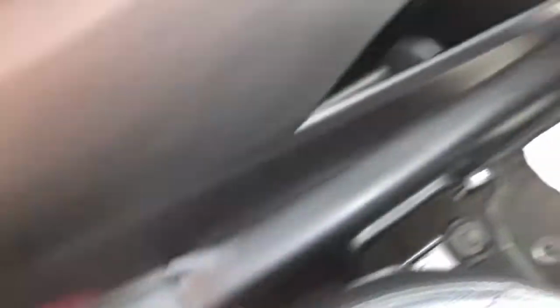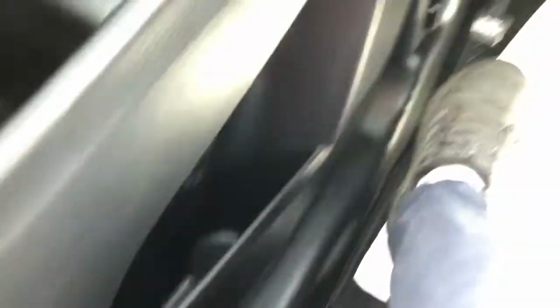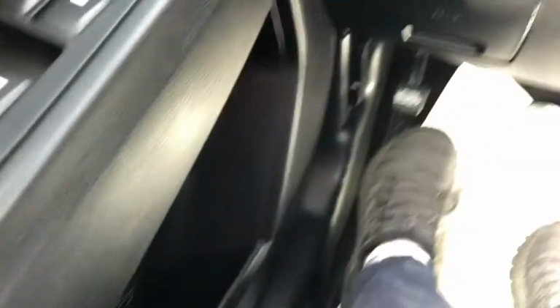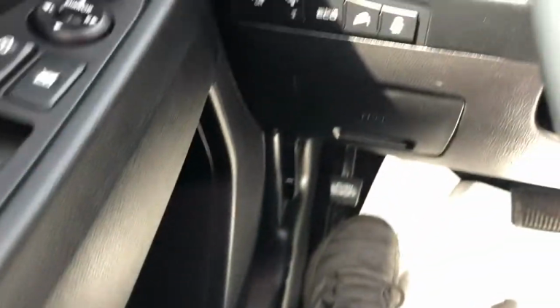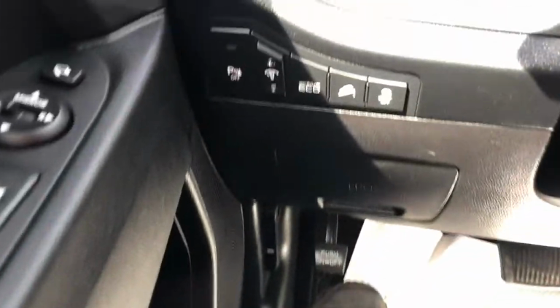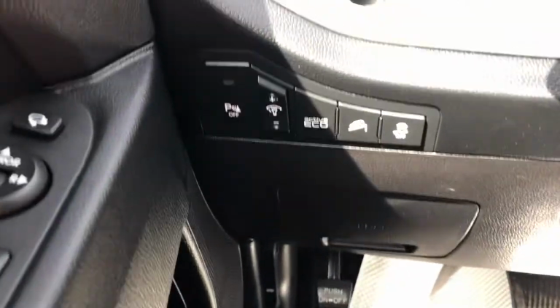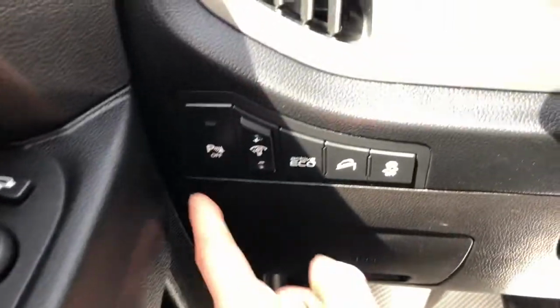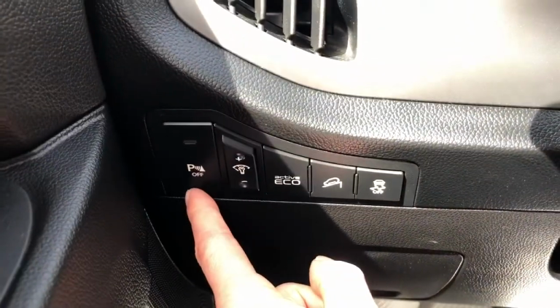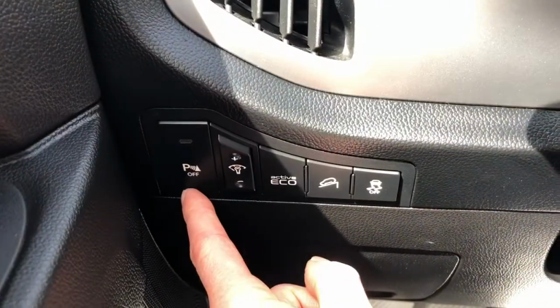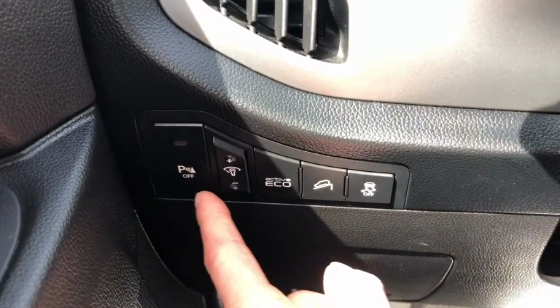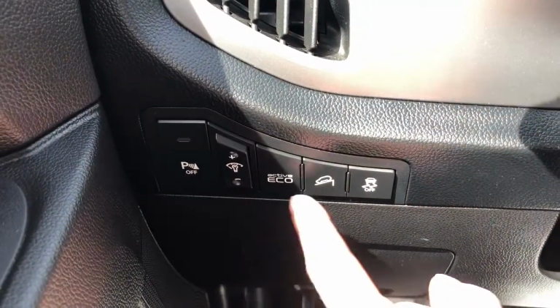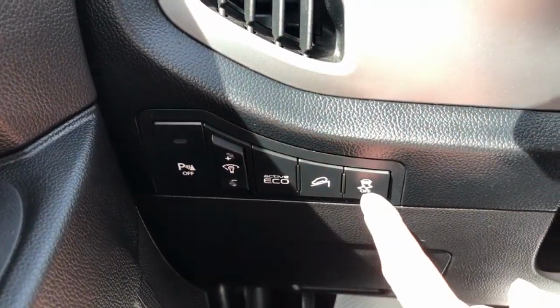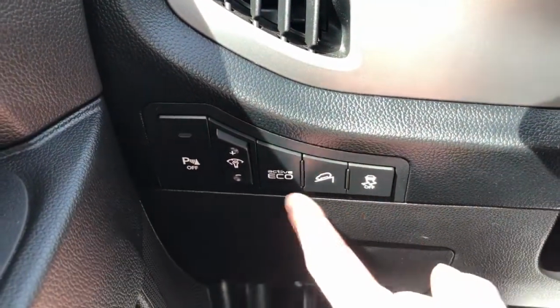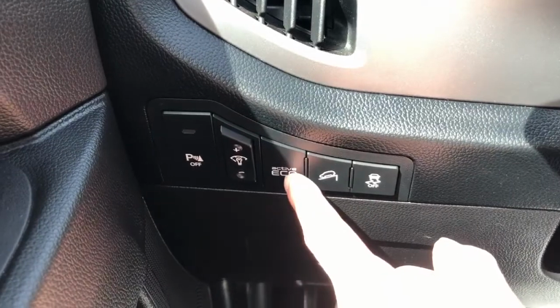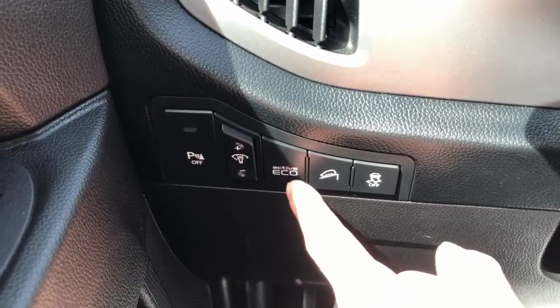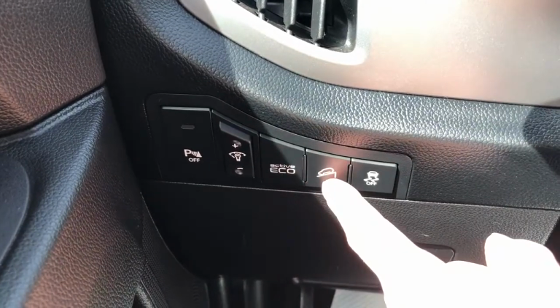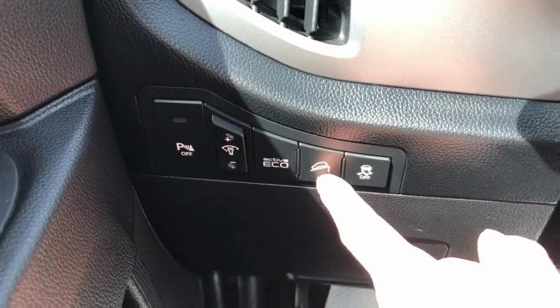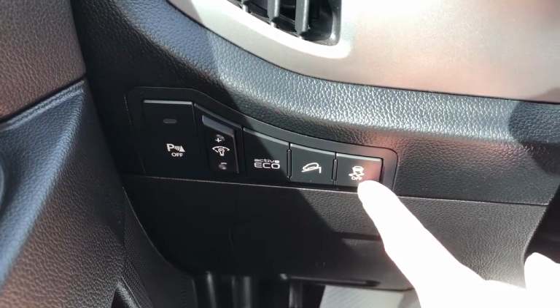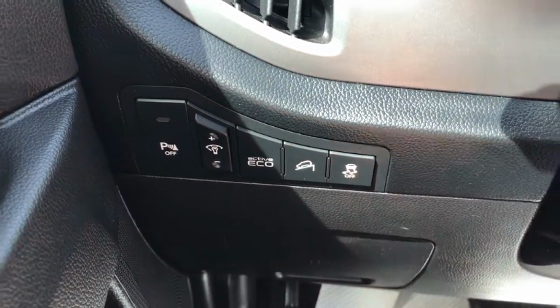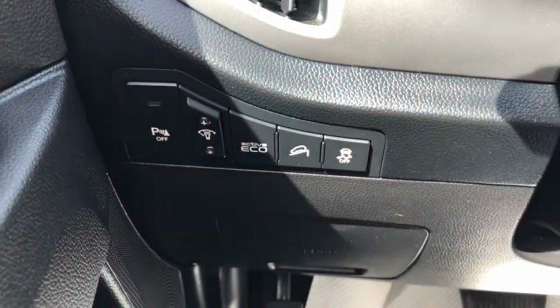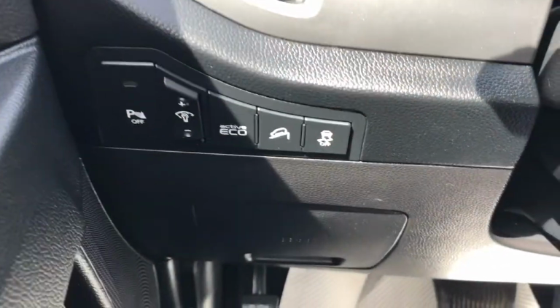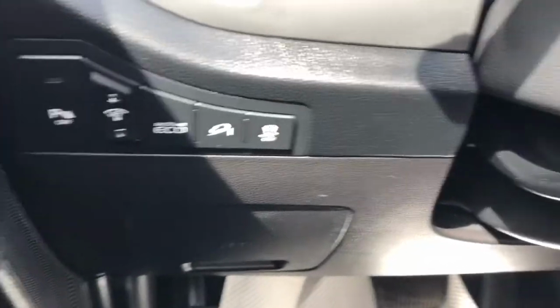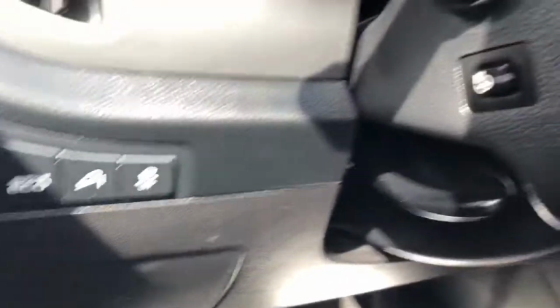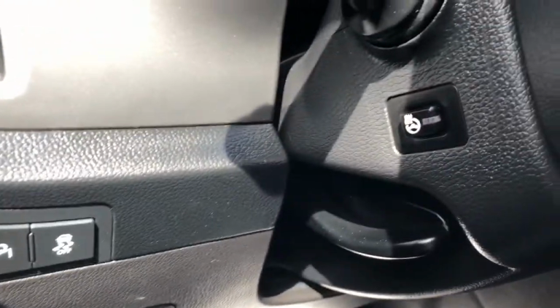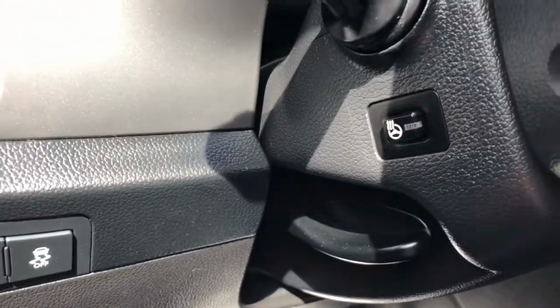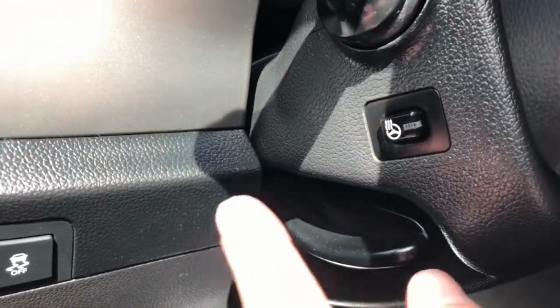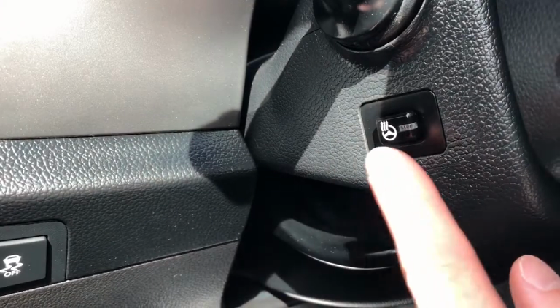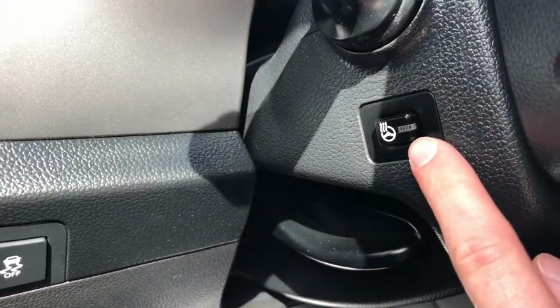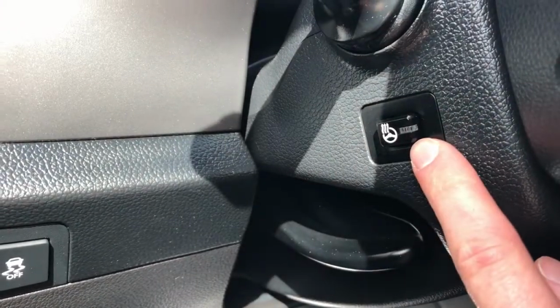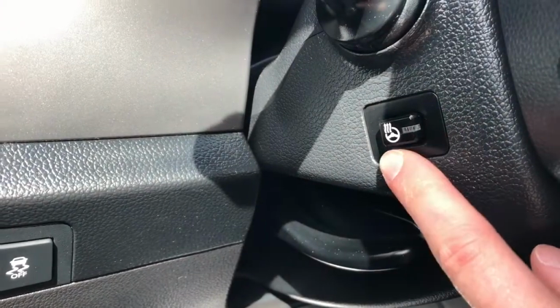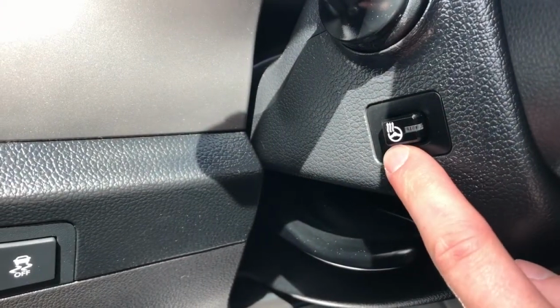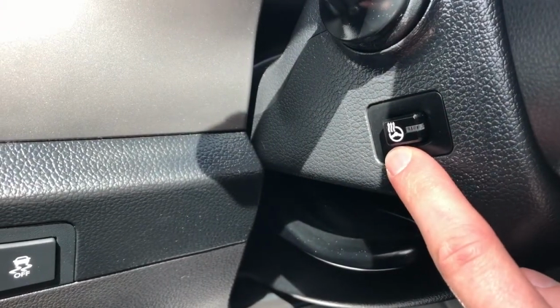Left of the steering wheel we have our park assist and lighting controls as well as eco mode, hill descent assist and traction control. On the side of the steering wheel we have our heated steering wheel option.